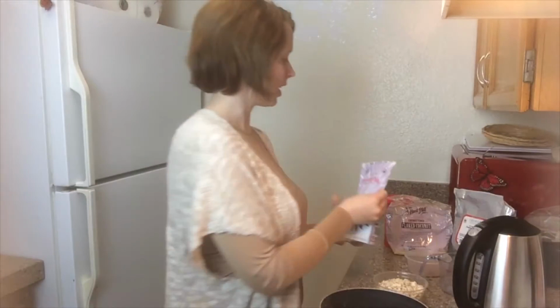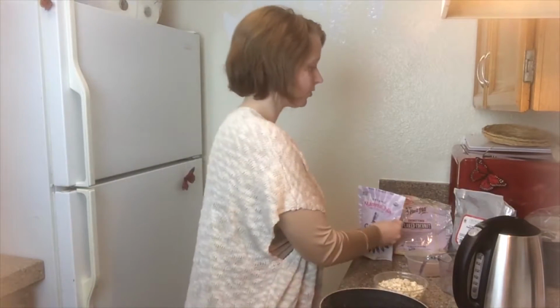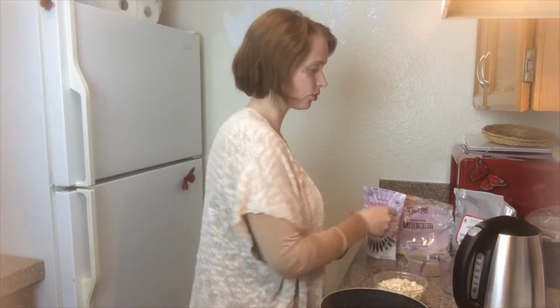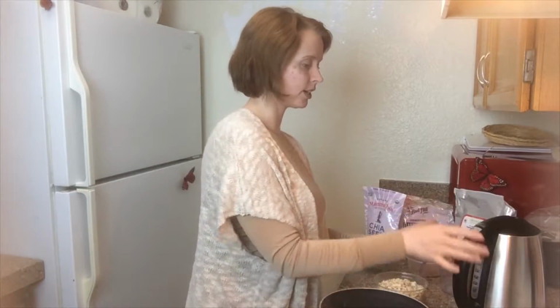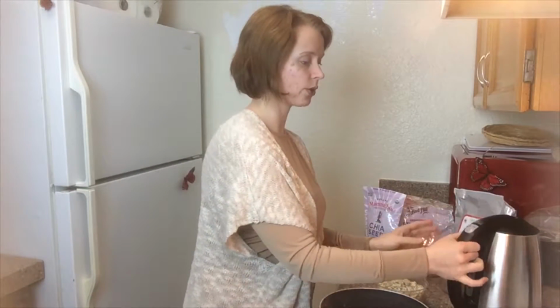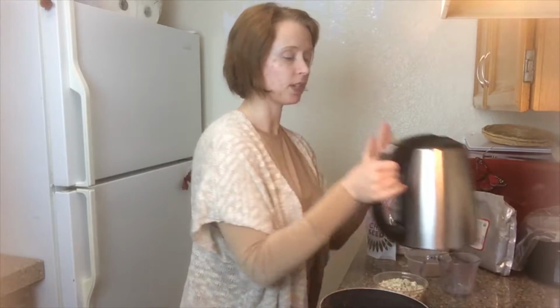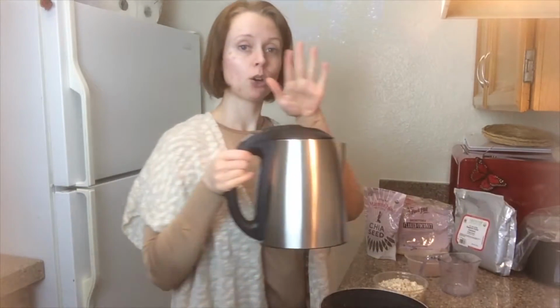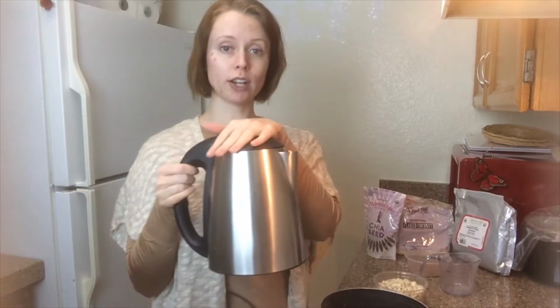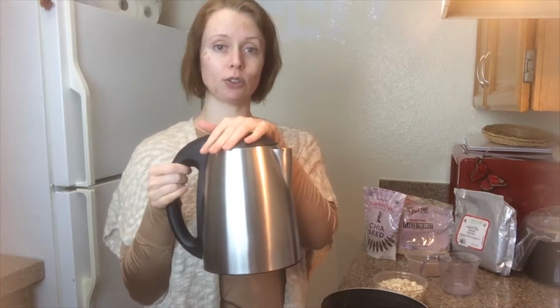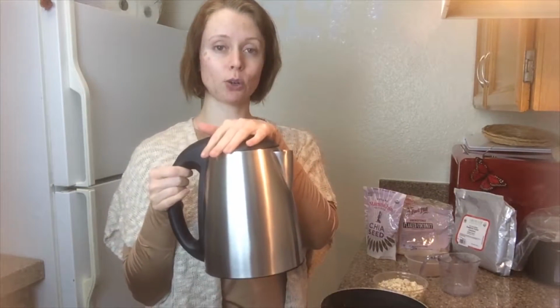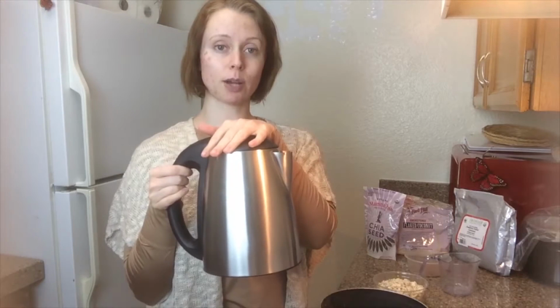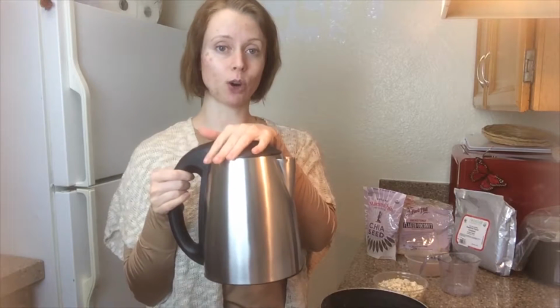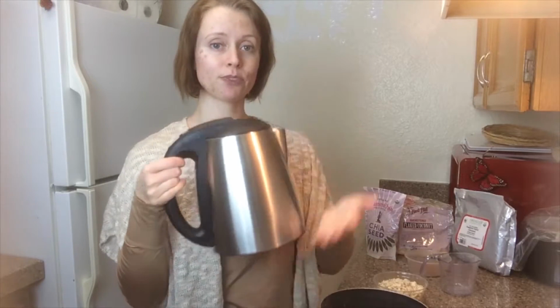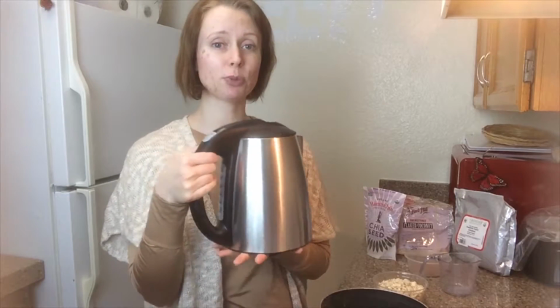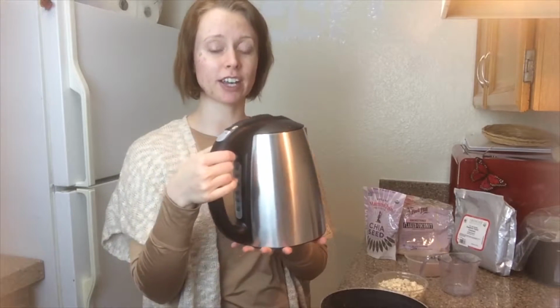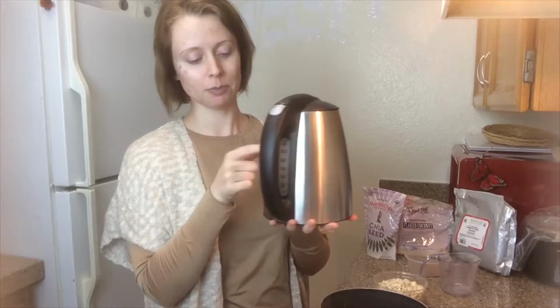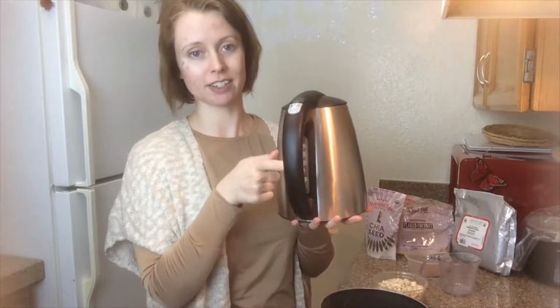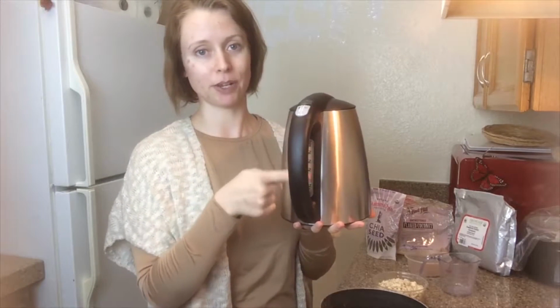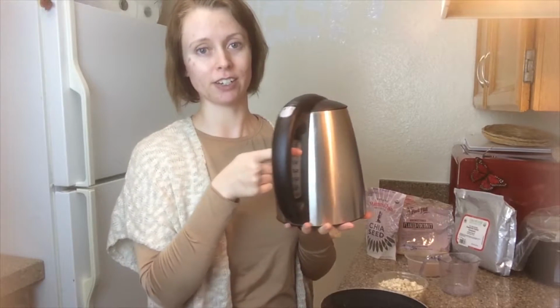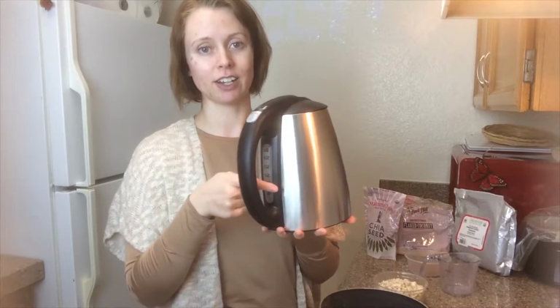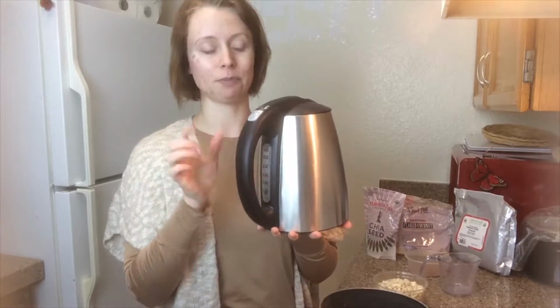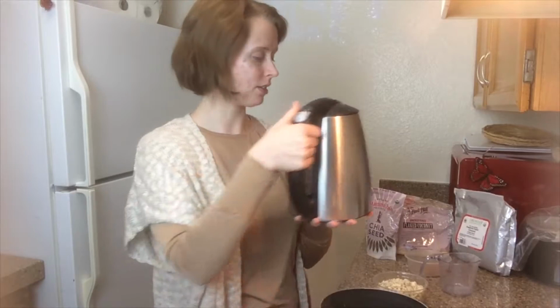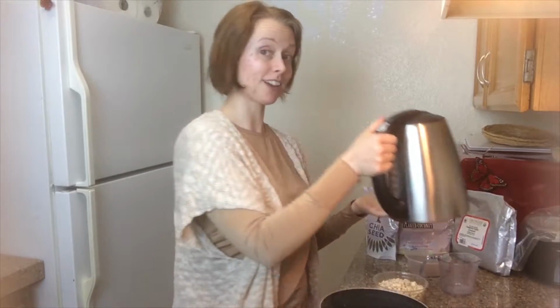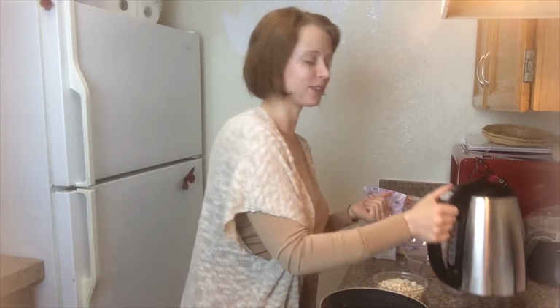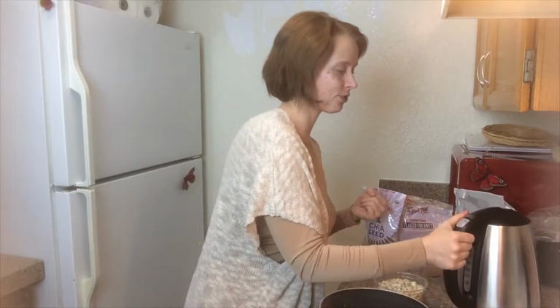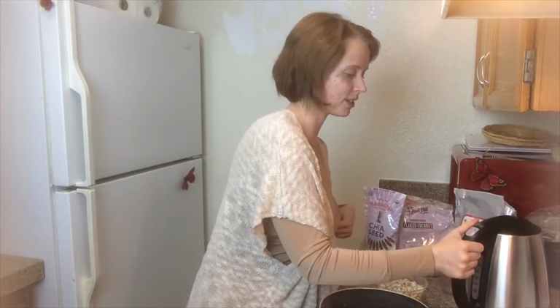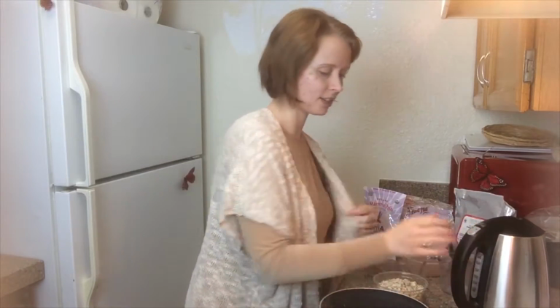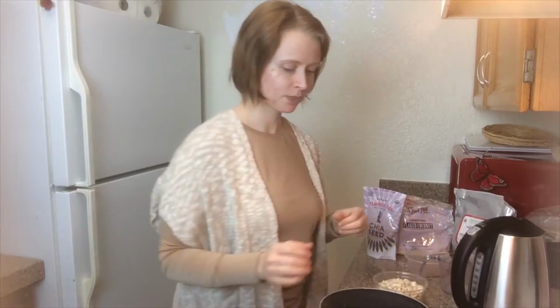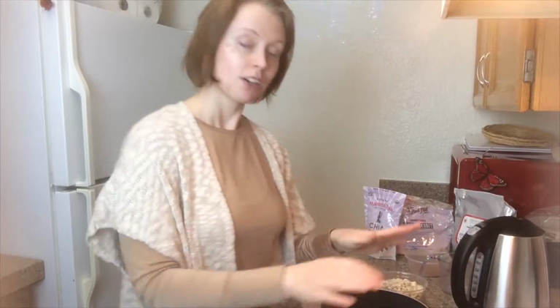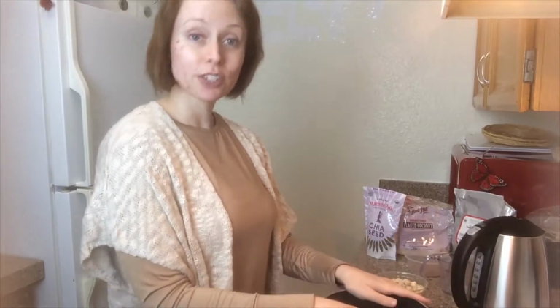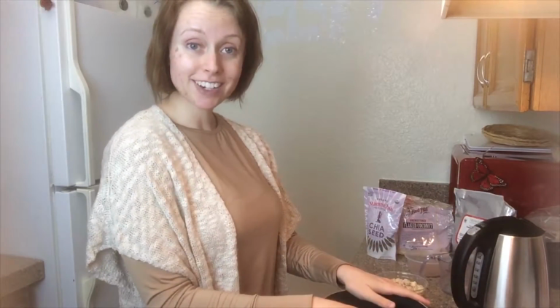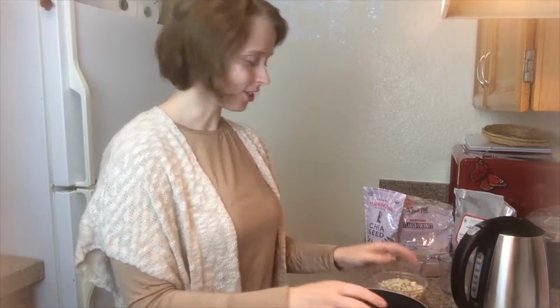Our final ingredient is just going to be one and three quarters cups of water. I just put it in a kettle because it has a nice little measuring on the side so it's easier for me to see. So let's go ahead and get started.